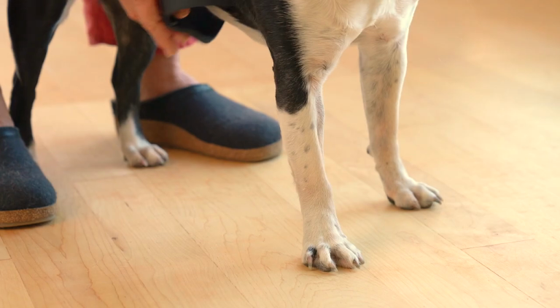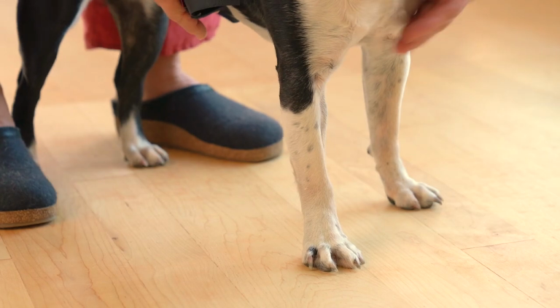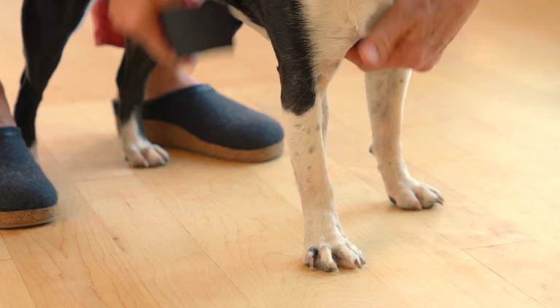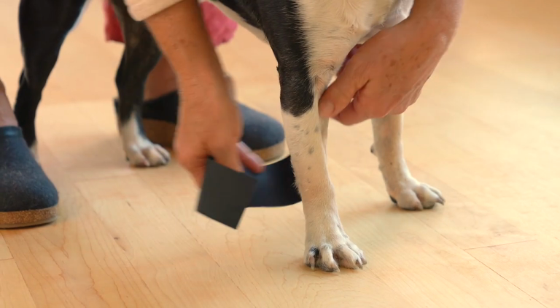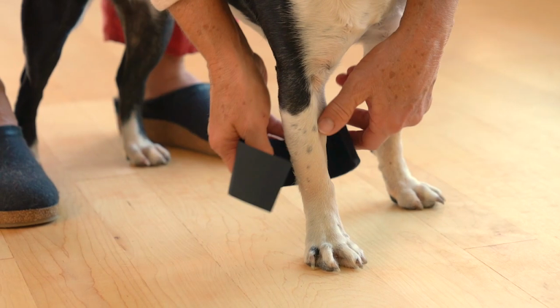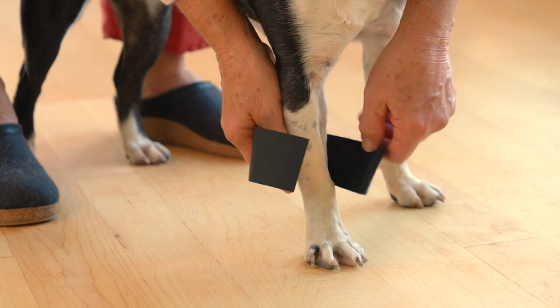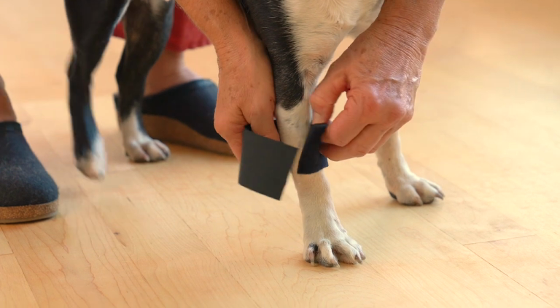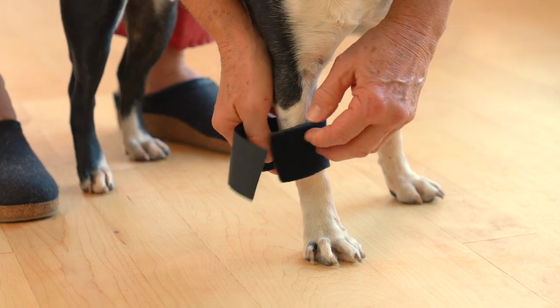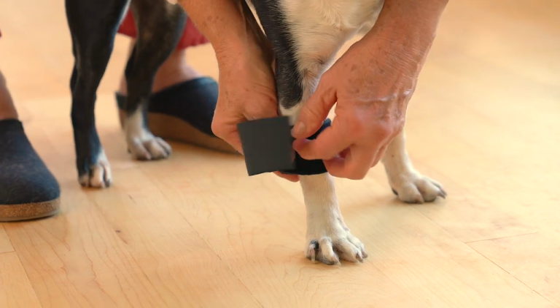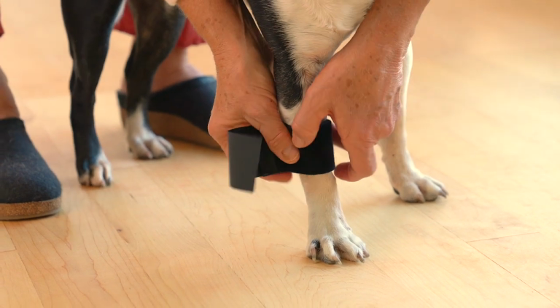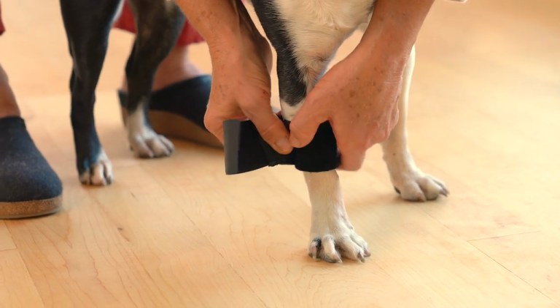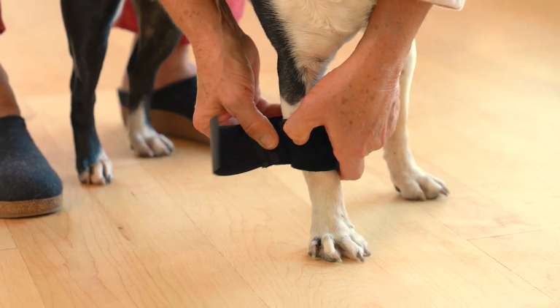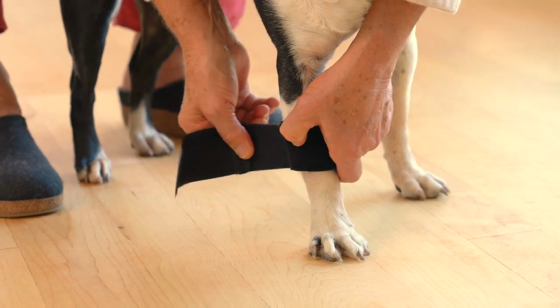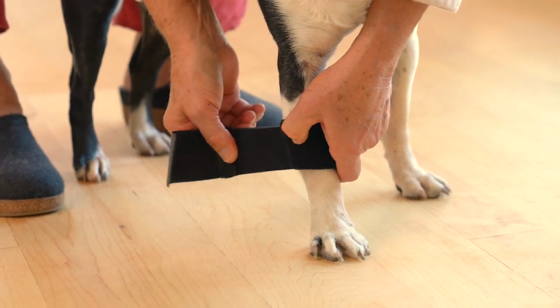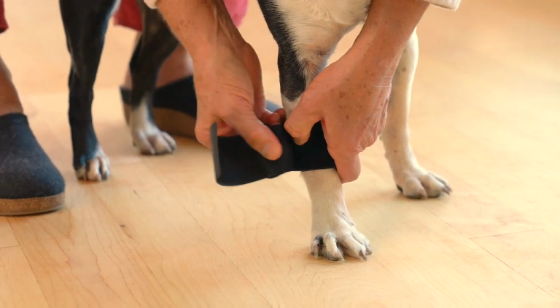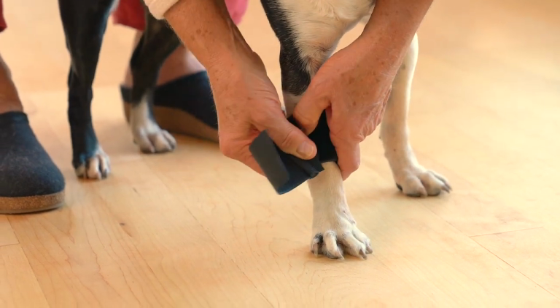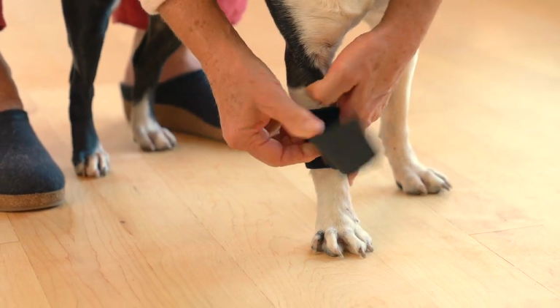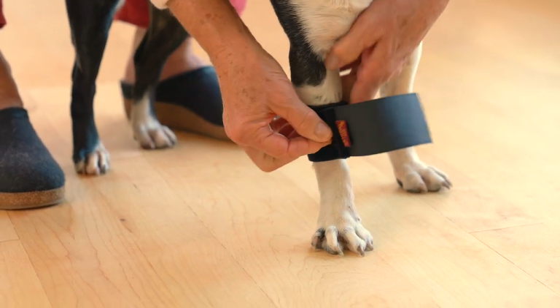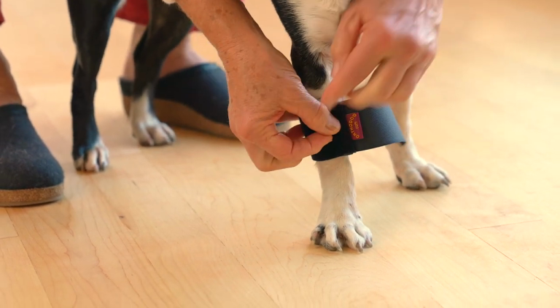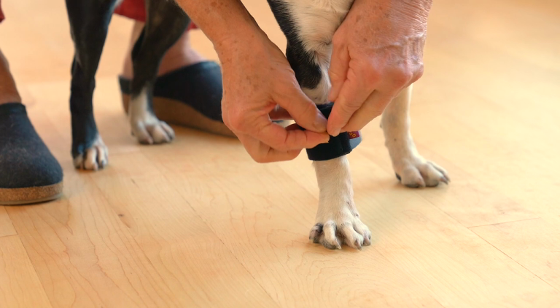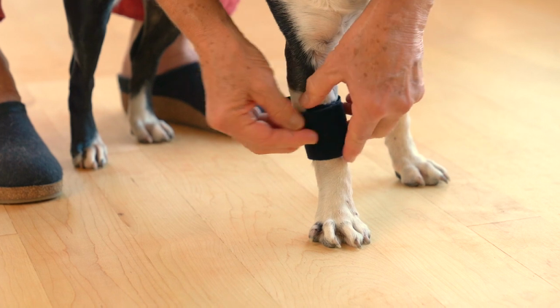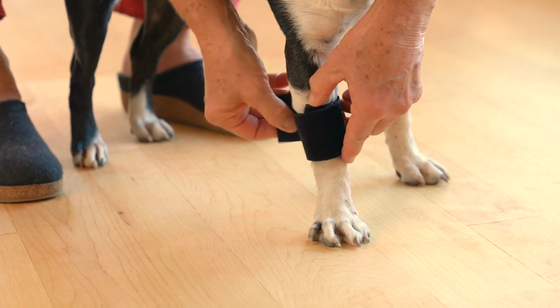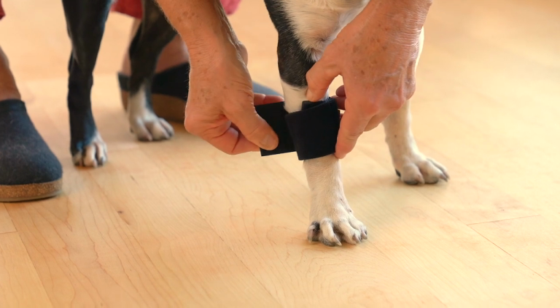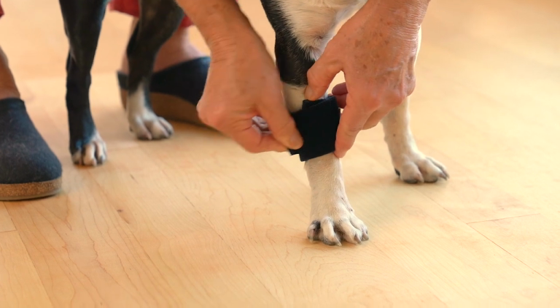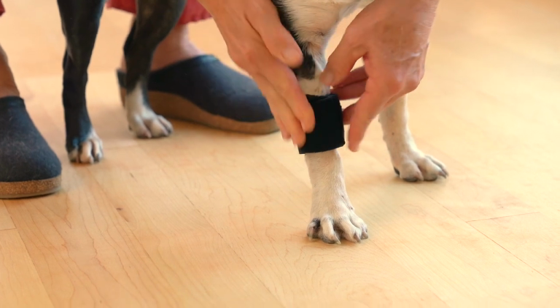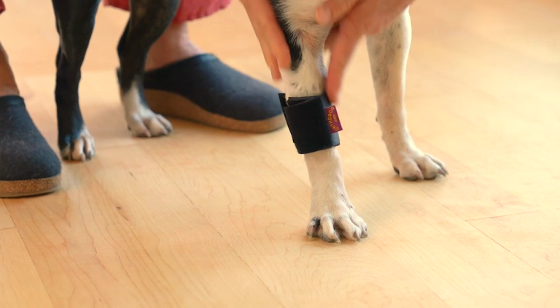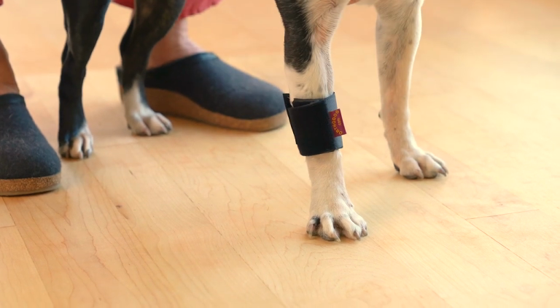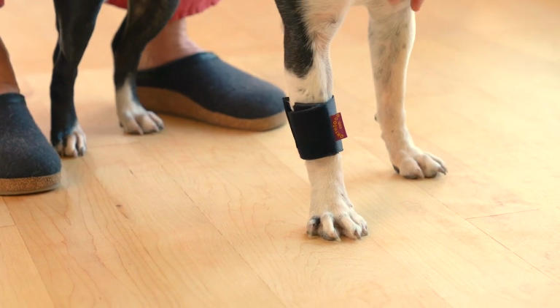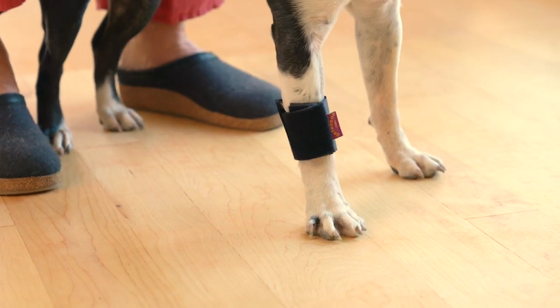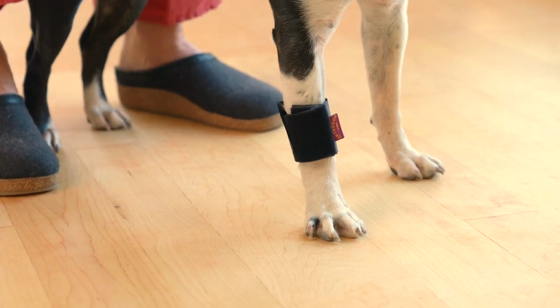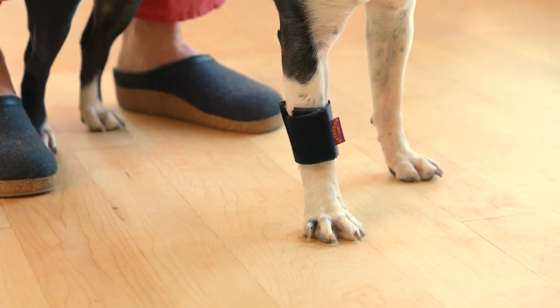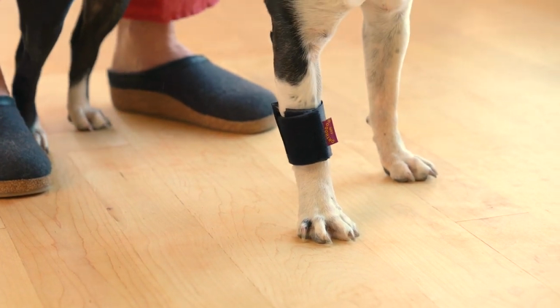To apply the OrthoDog Wrist Wrap, simply wrap the neoprene brace around the front leg about a half inch above where the wrist bends, and then securely fasten the velcro strap.